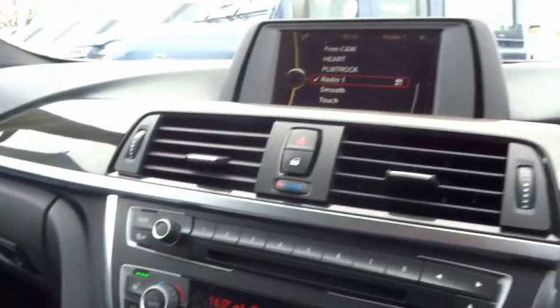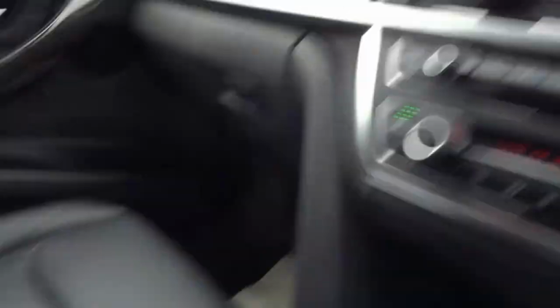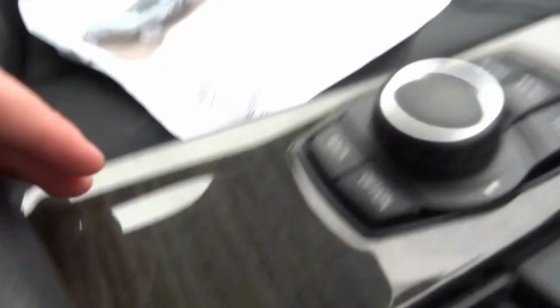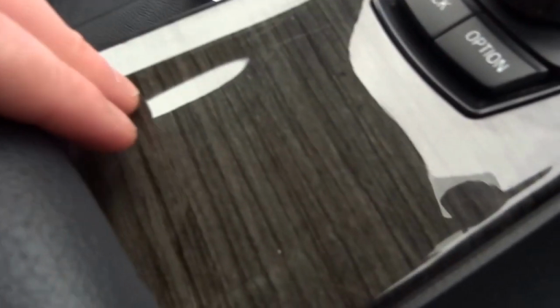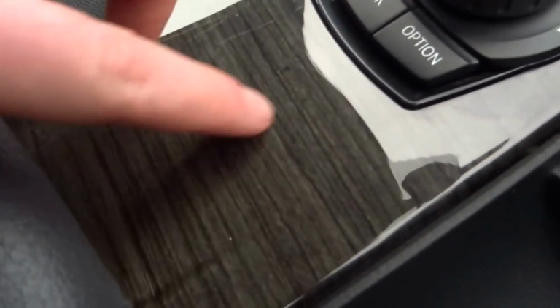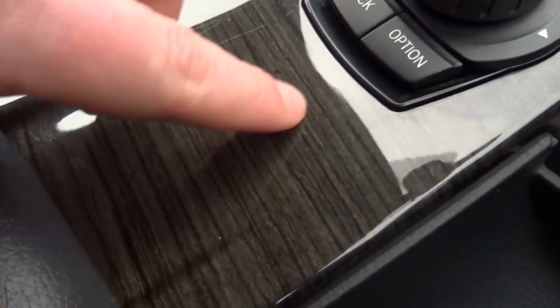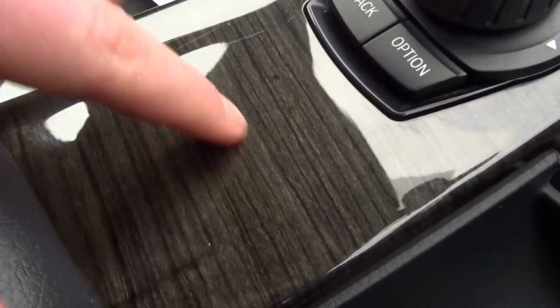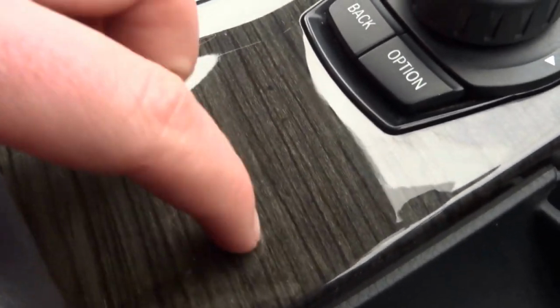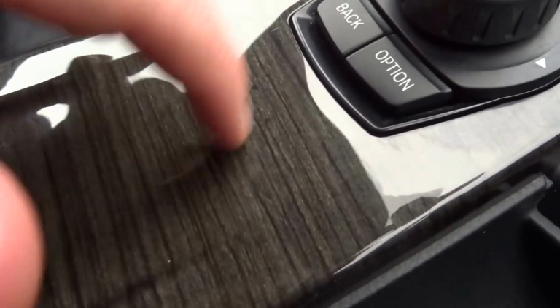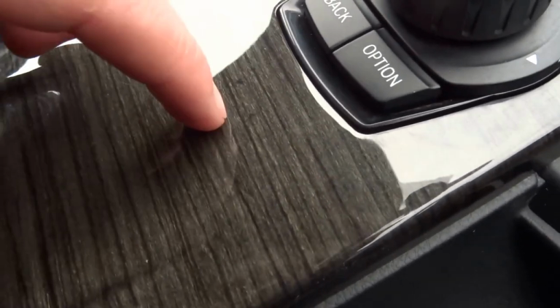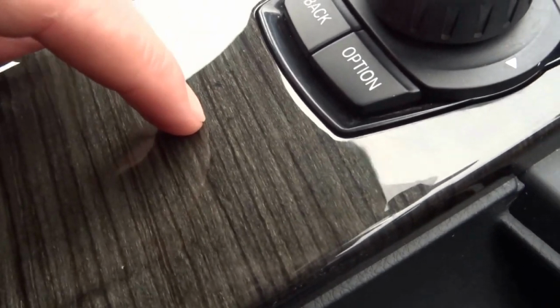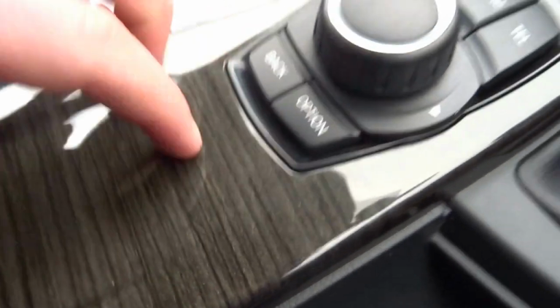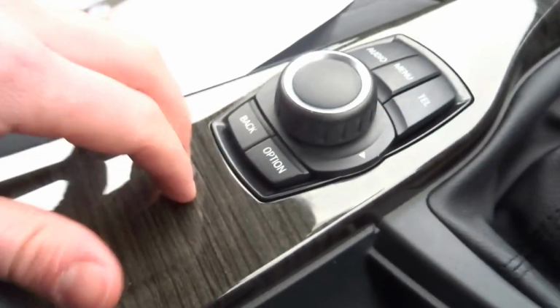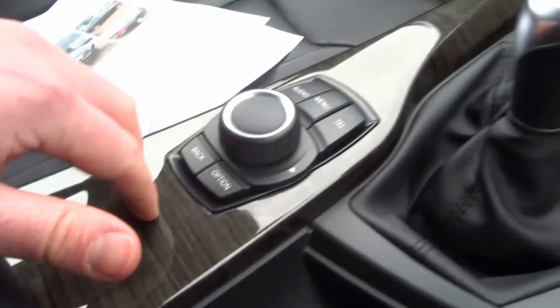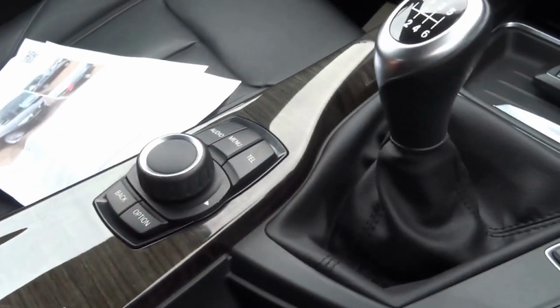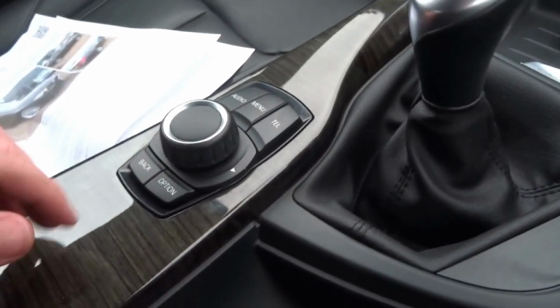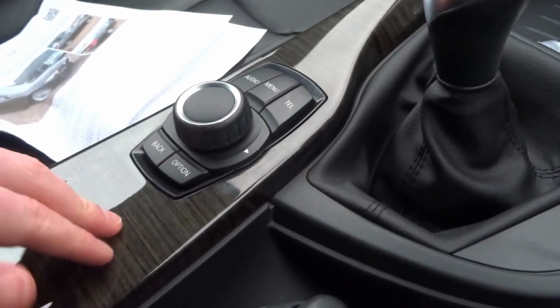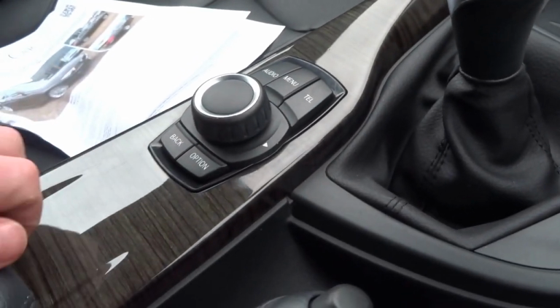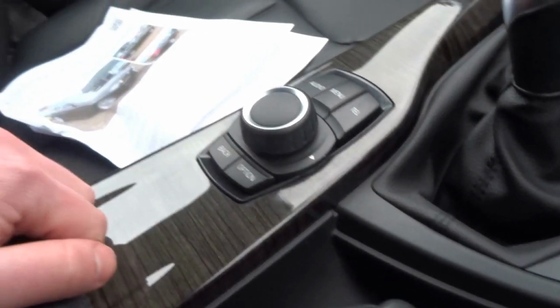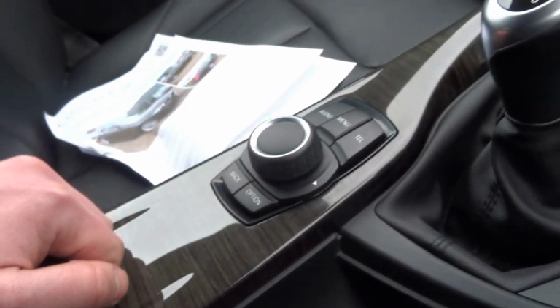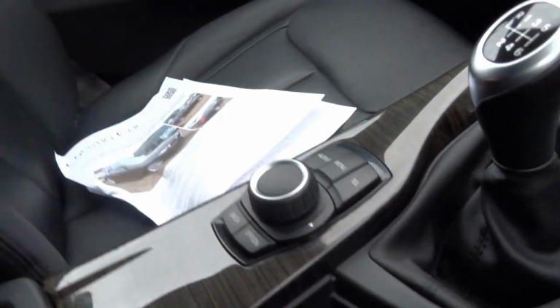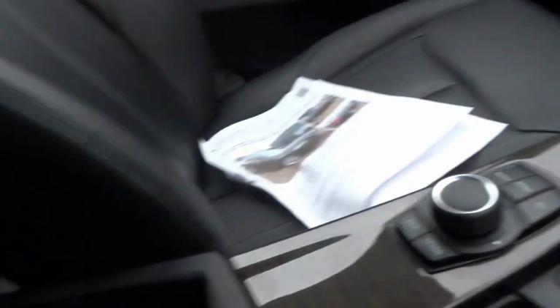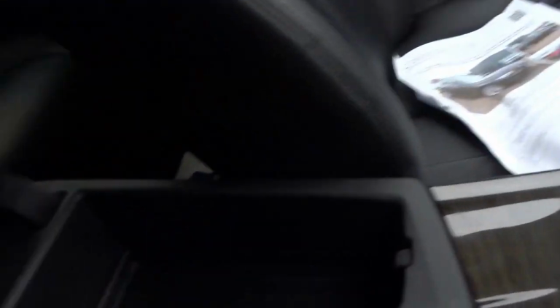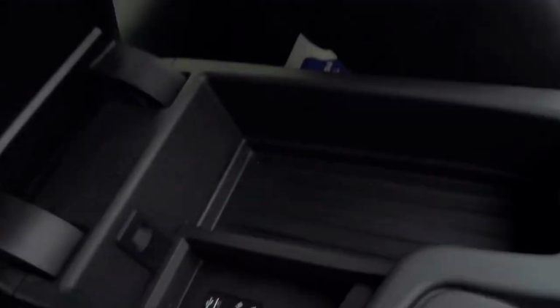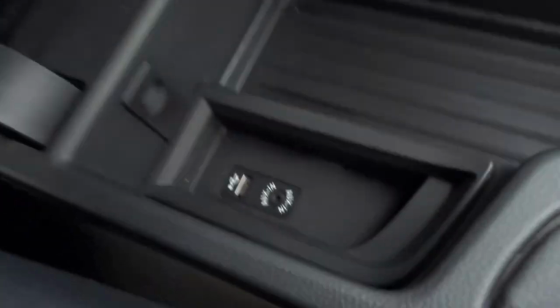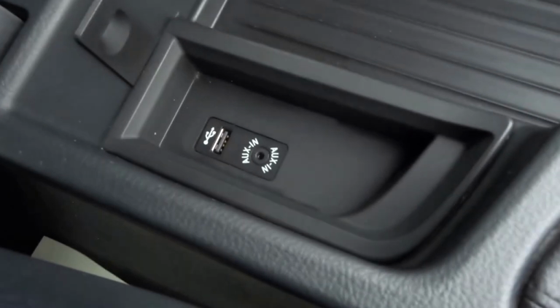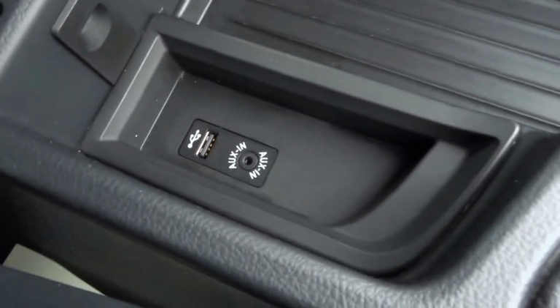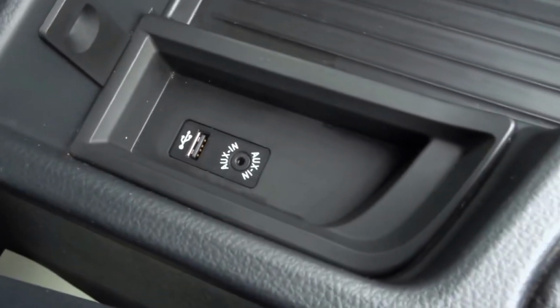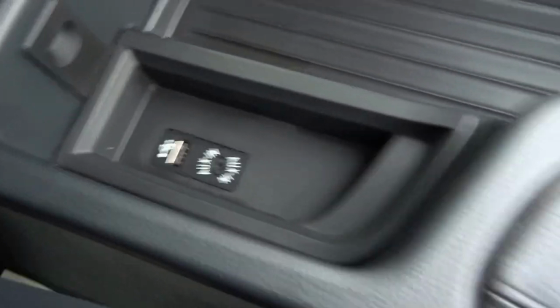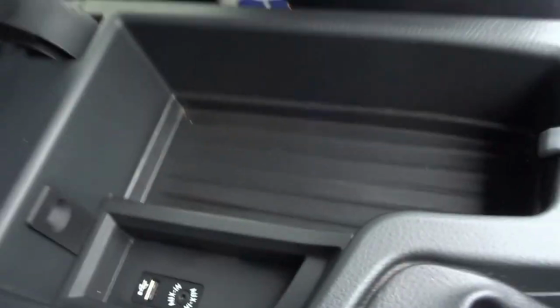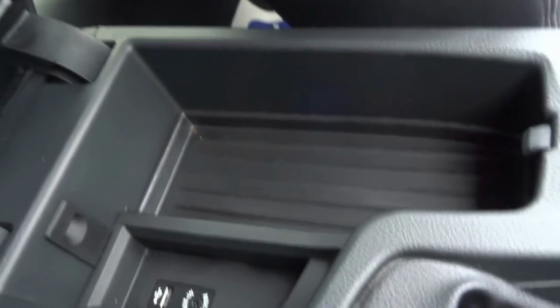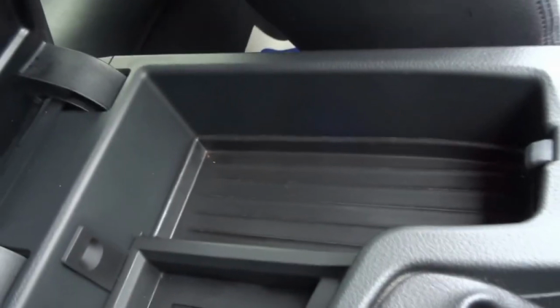But this wood is beautiful — I don't know what type of wood it is, but it just sets the interior off nicely. And in the middle you've got a USB input and auxiliary input.